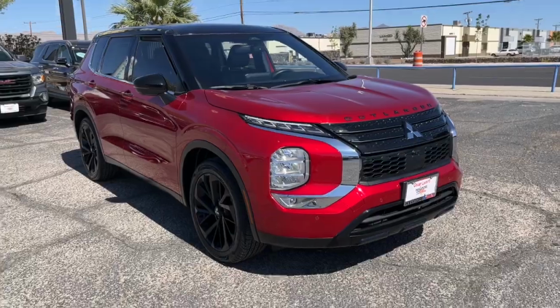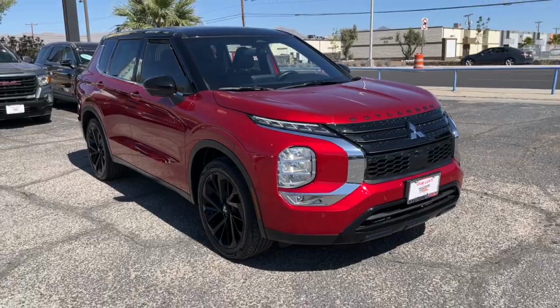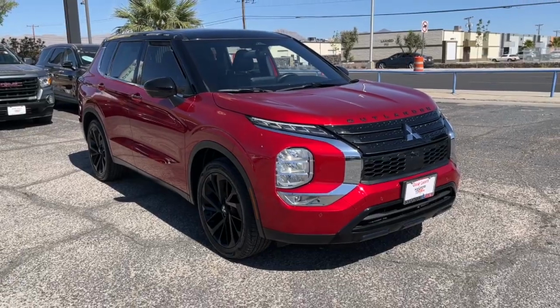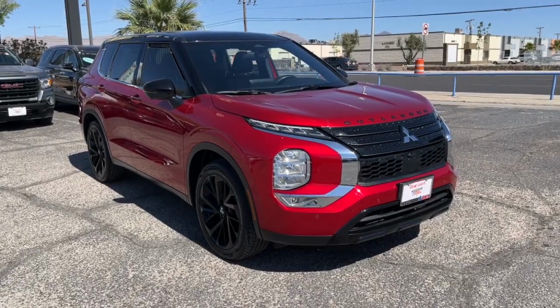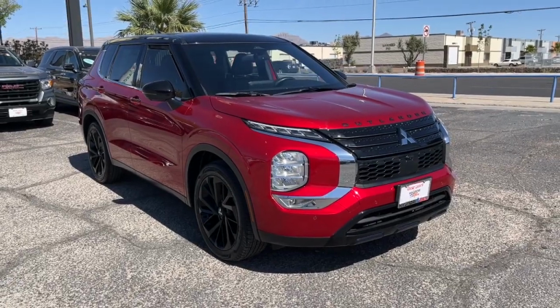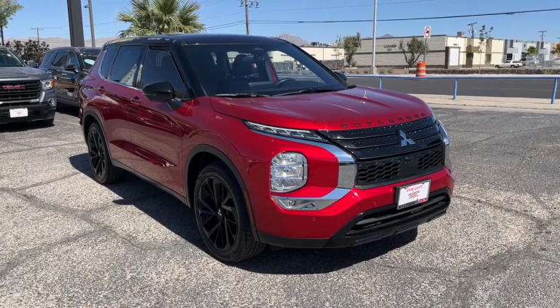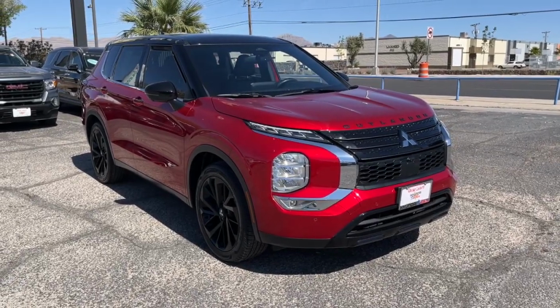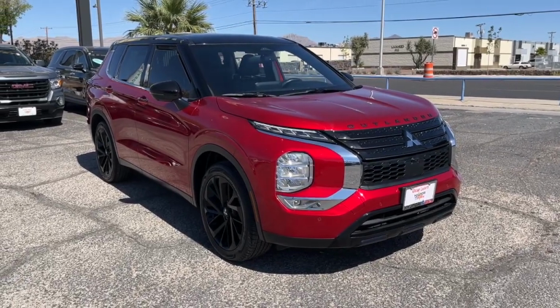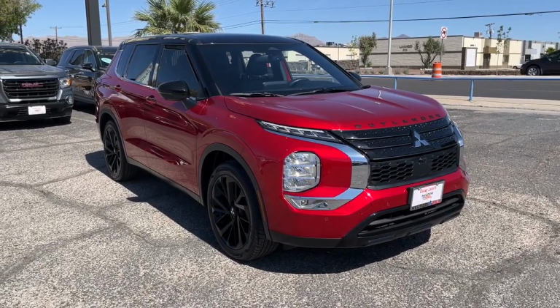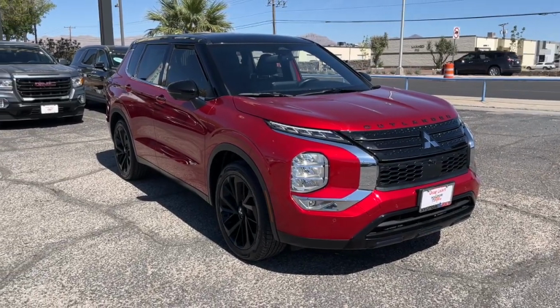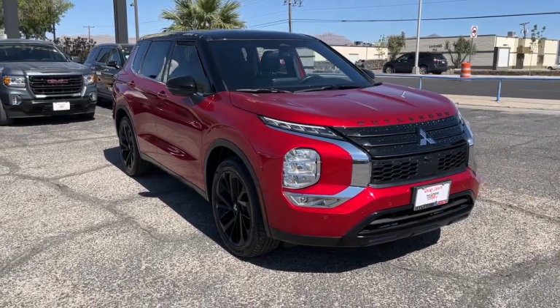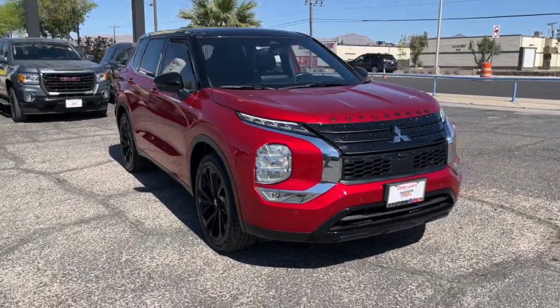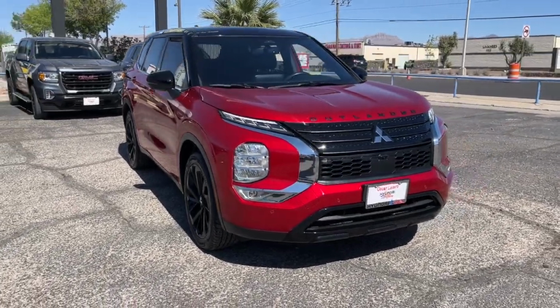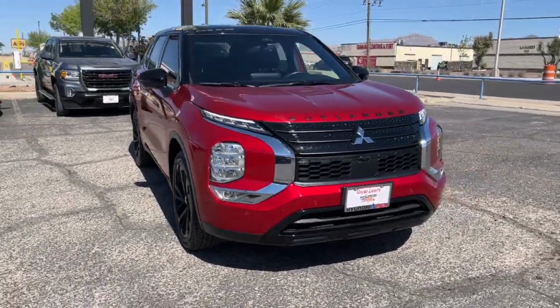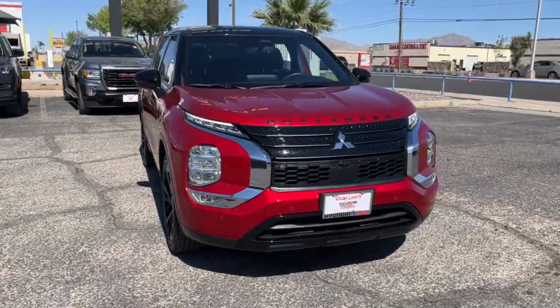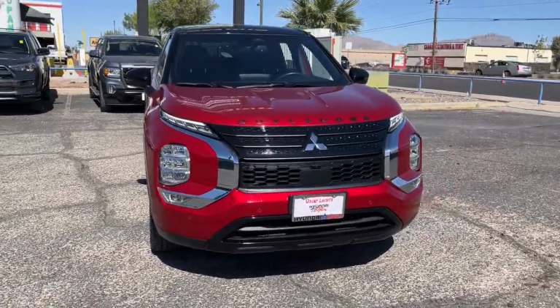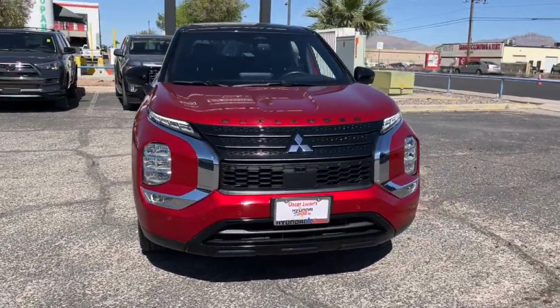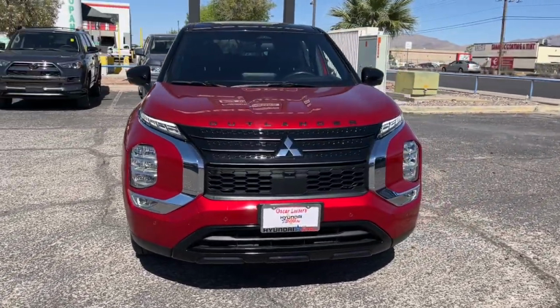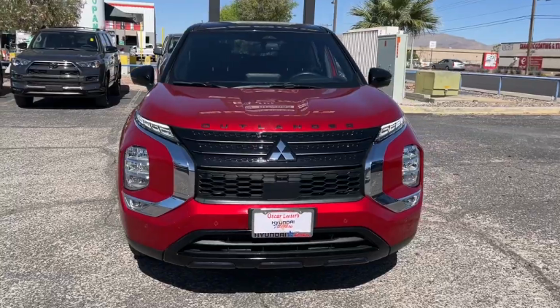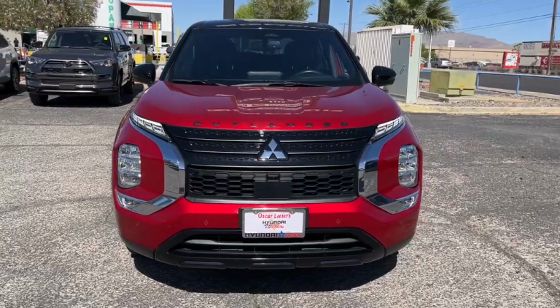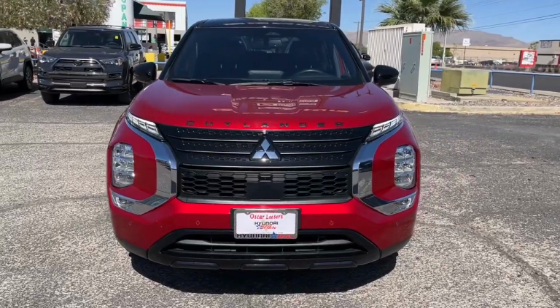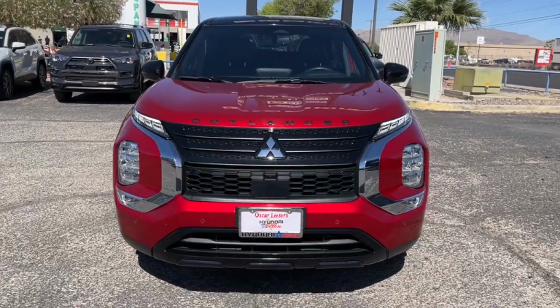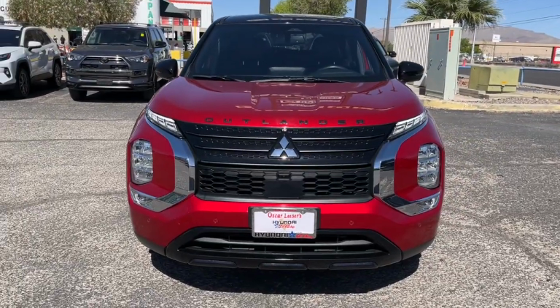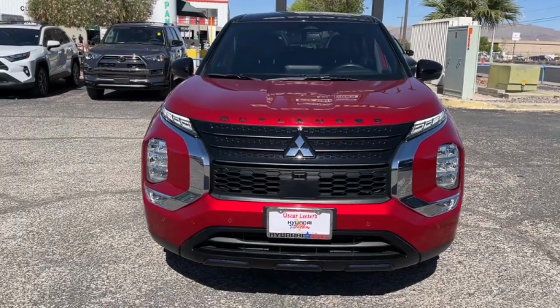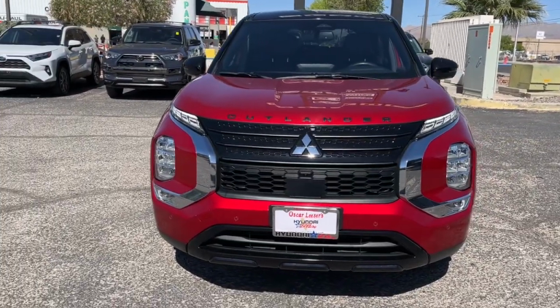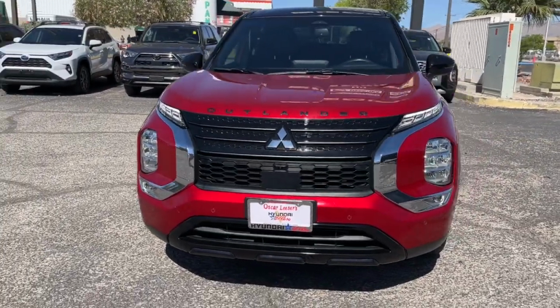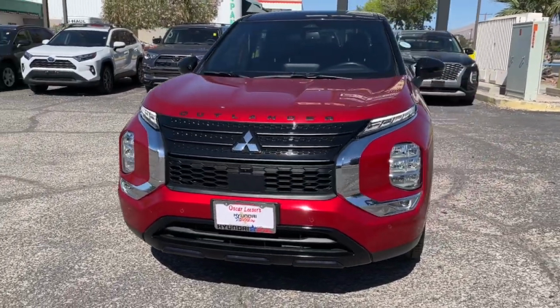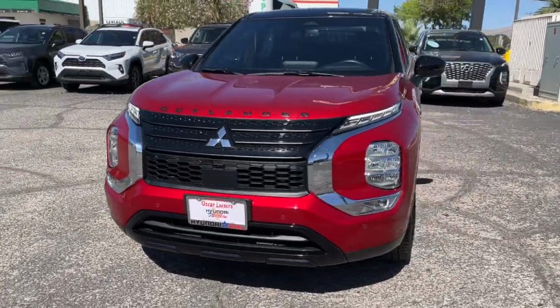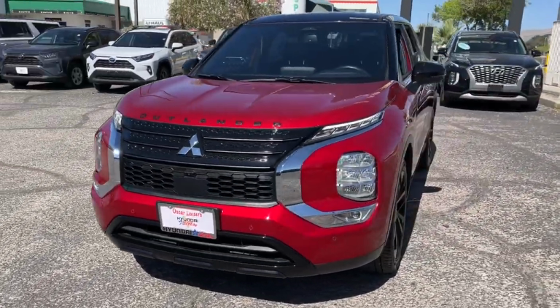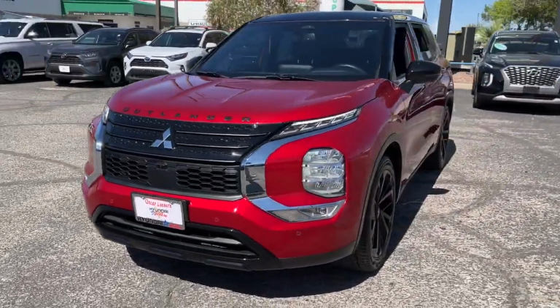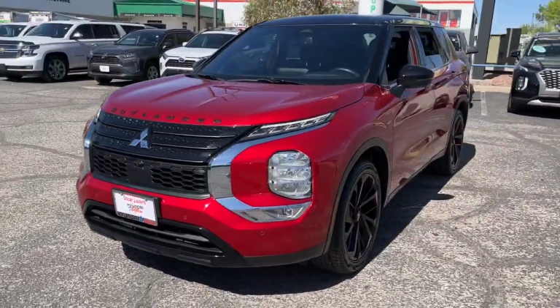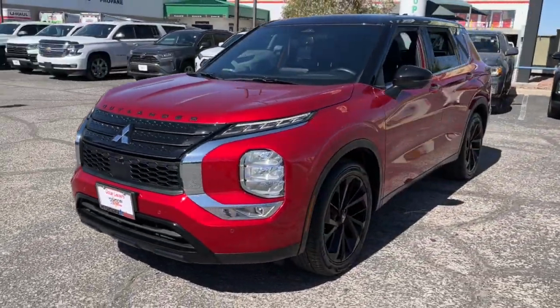Enjoy the view of this 2023 Mitsubishi Outlander. With less than 15,000 miles on the odometer, this vehicle provides excellent value.